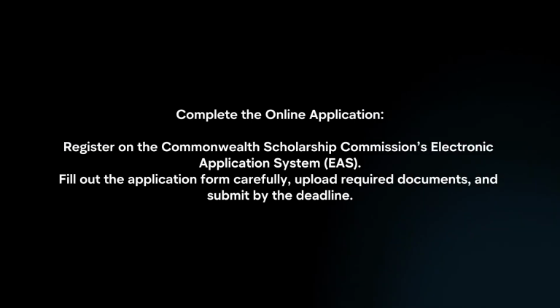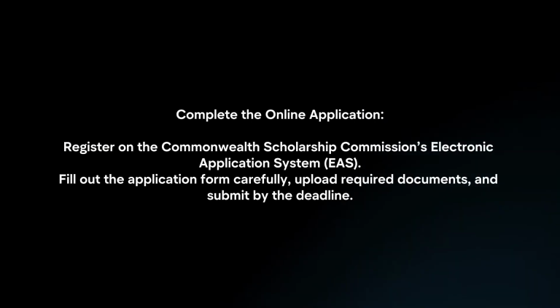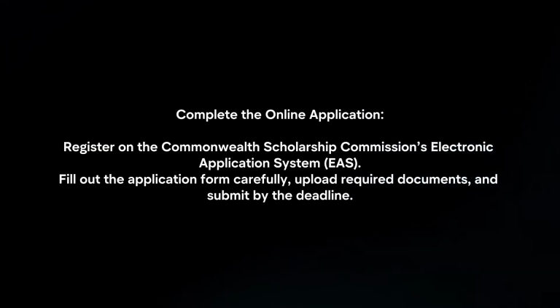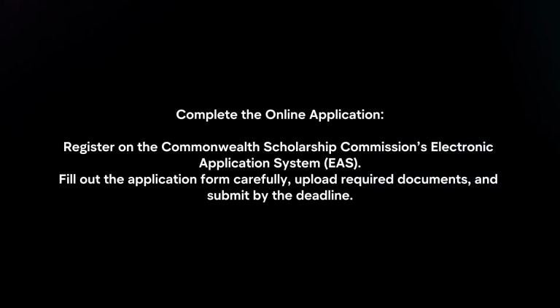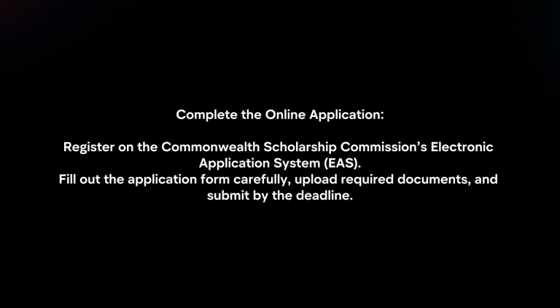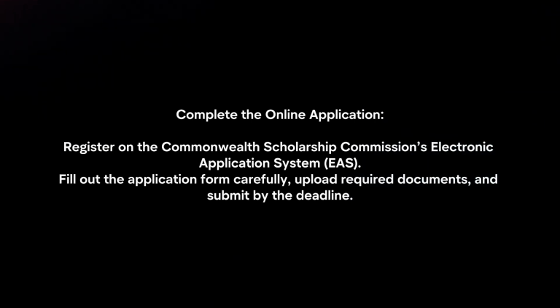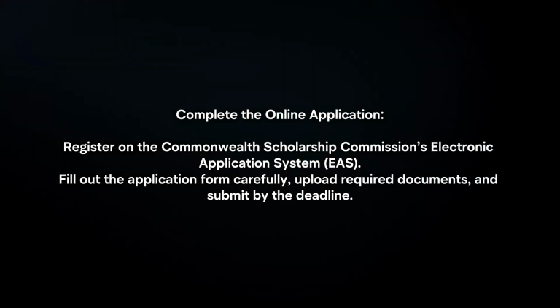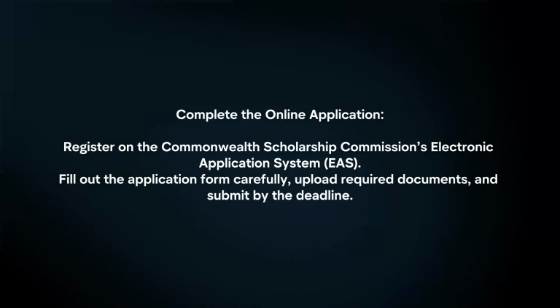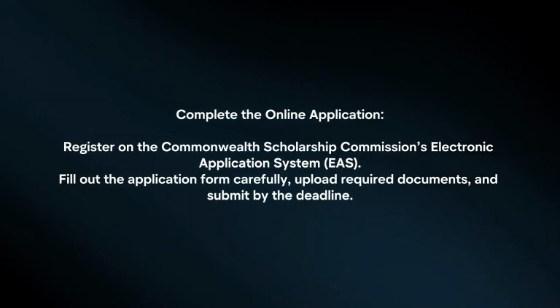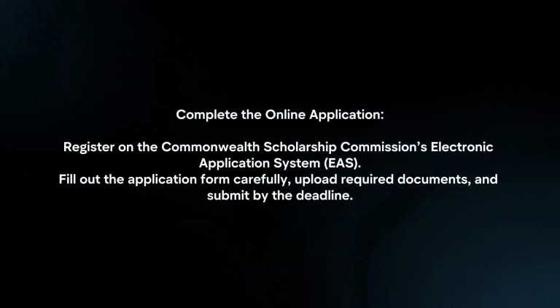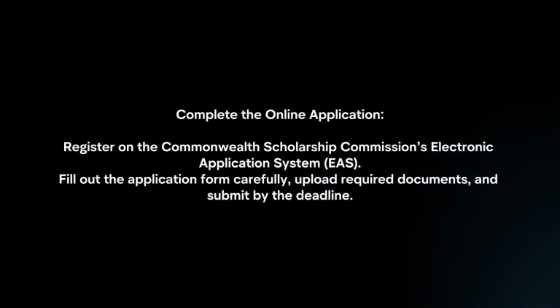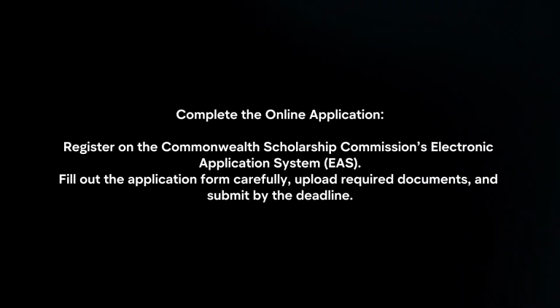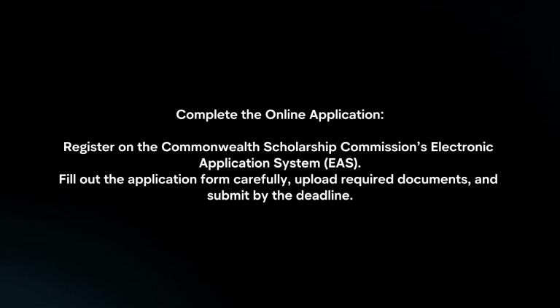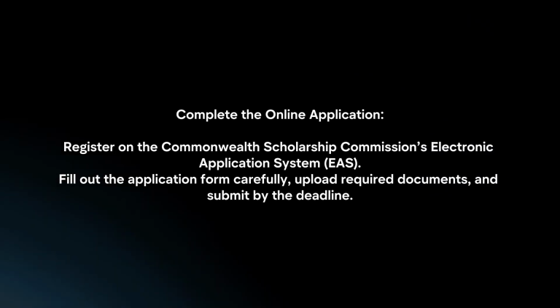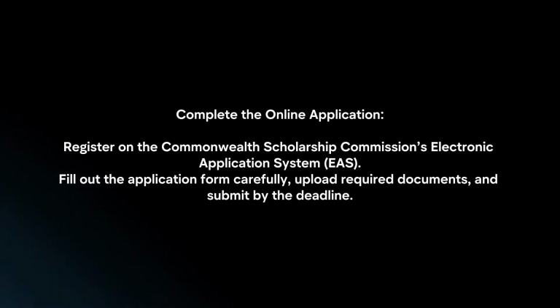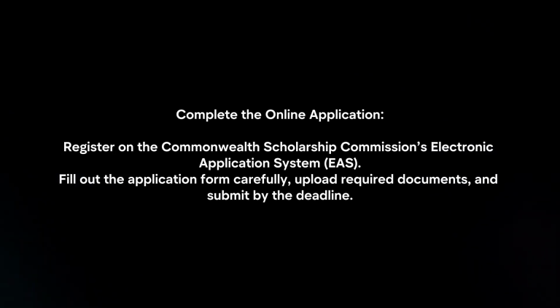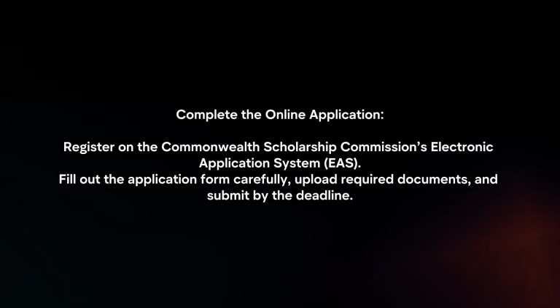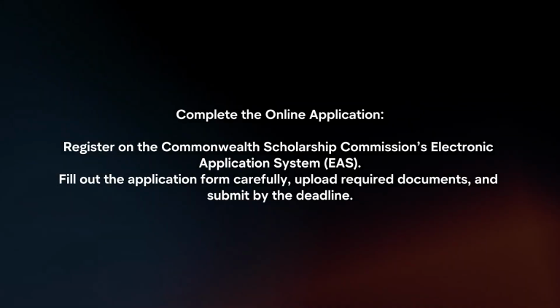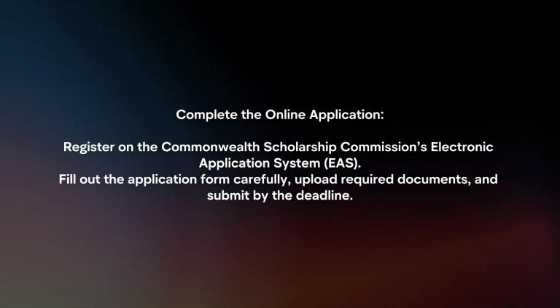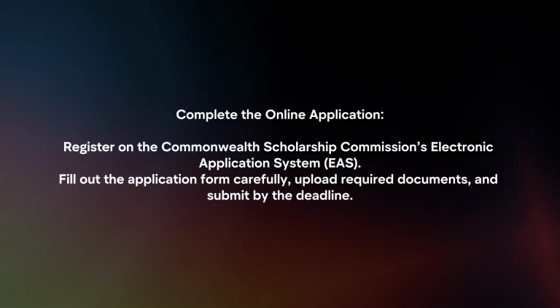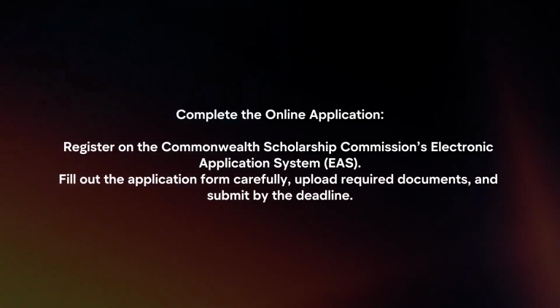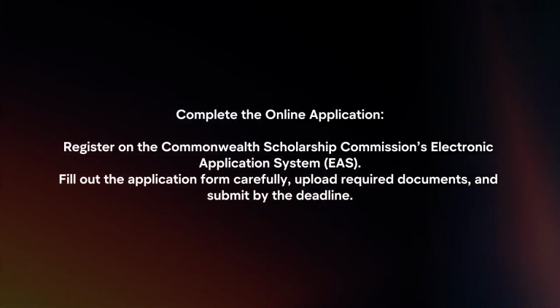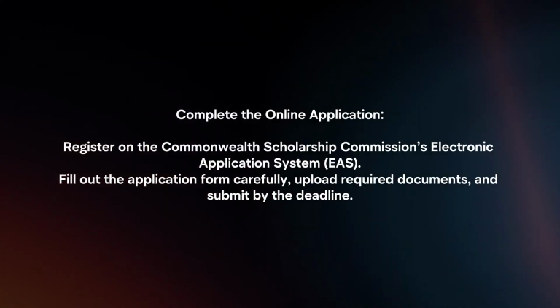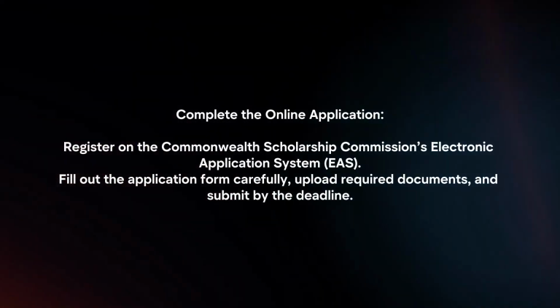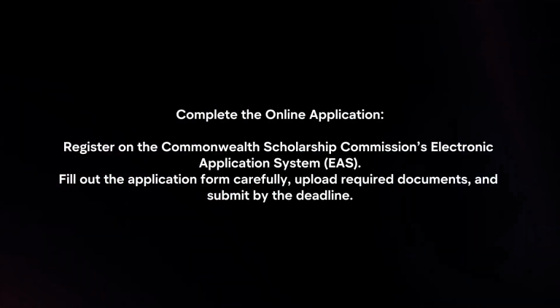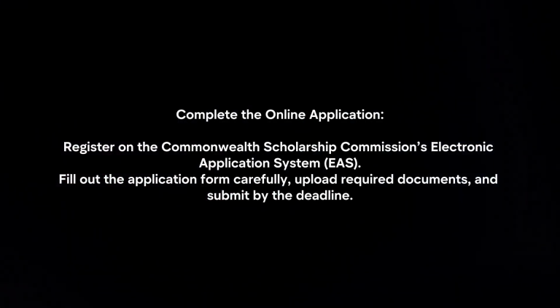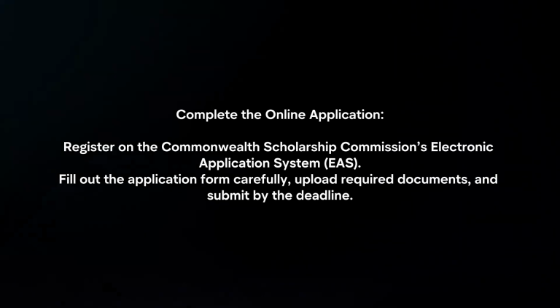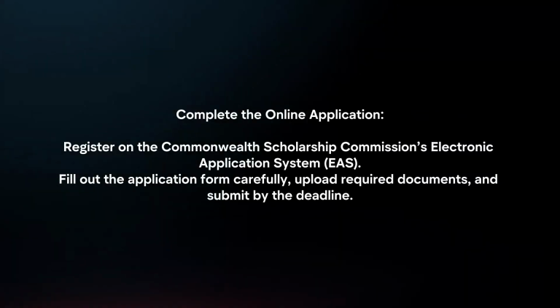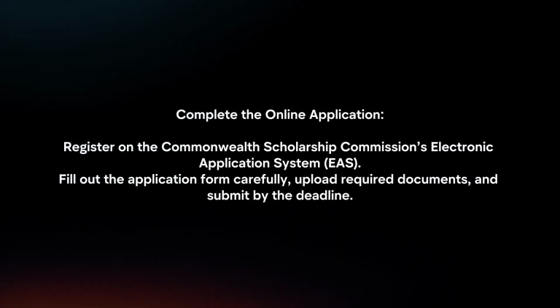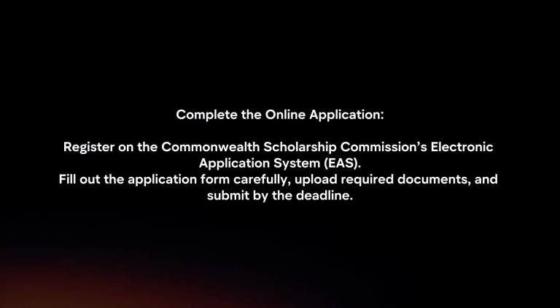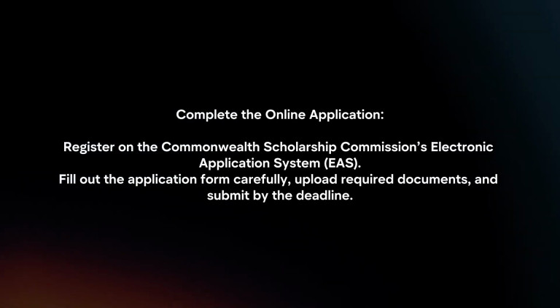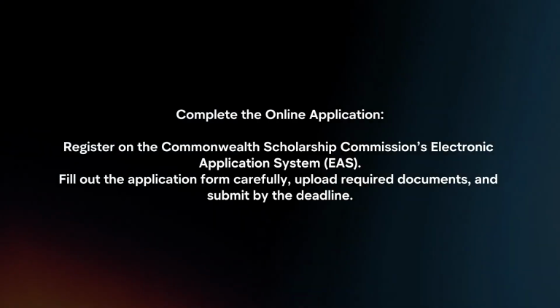Complete the online application. Register on the Commonwealth Scholarship Commission's electronic application system. Fill out the application form carefully, upload required documents, and submit by the deadline.